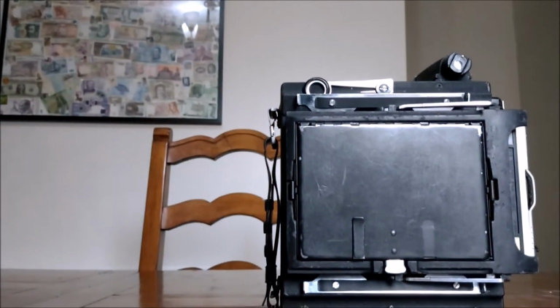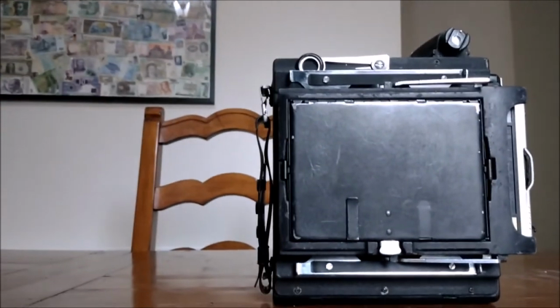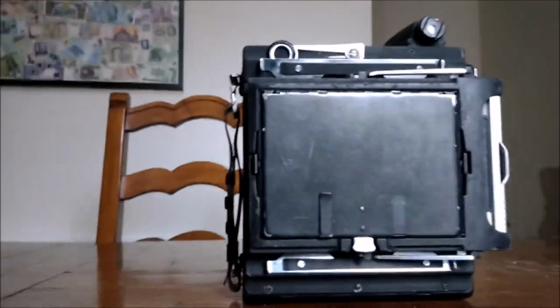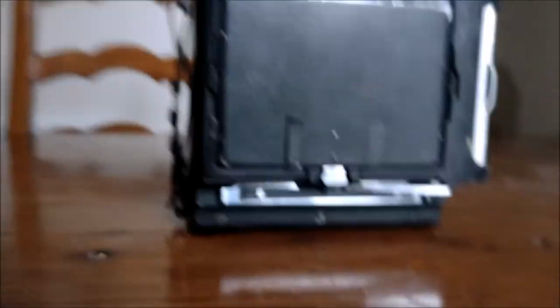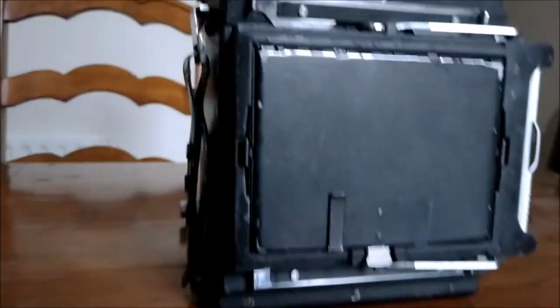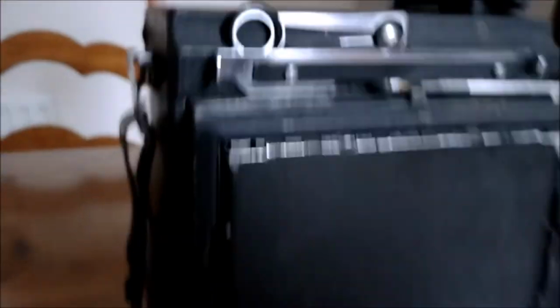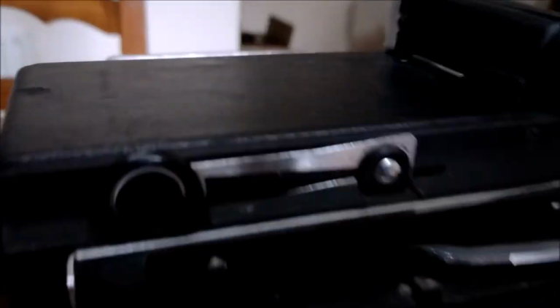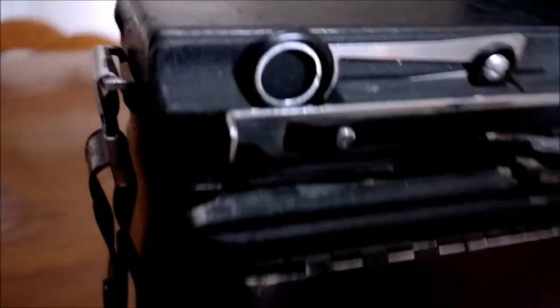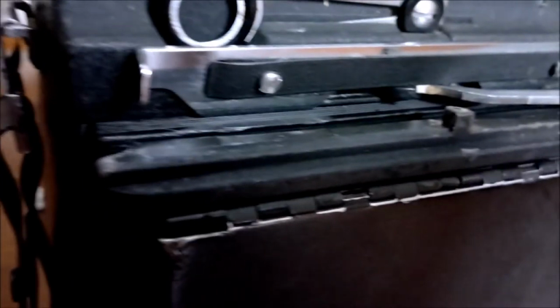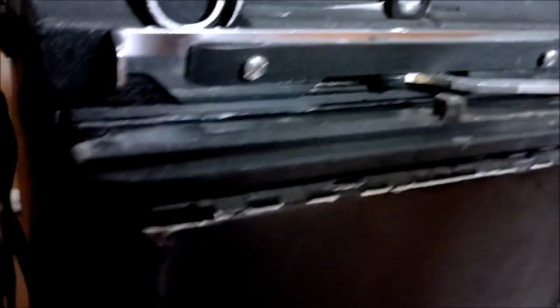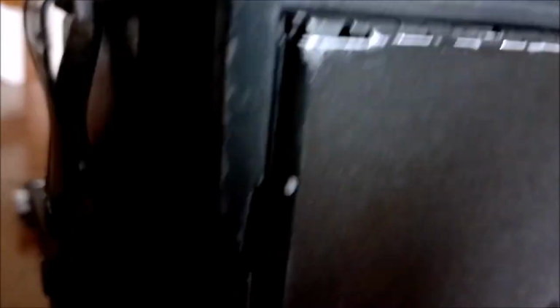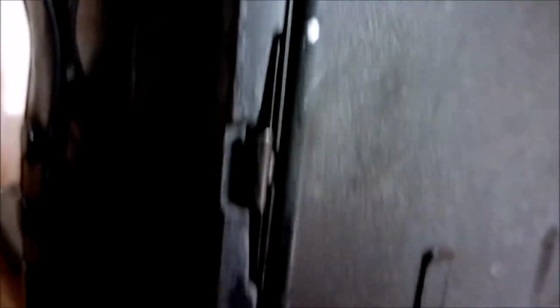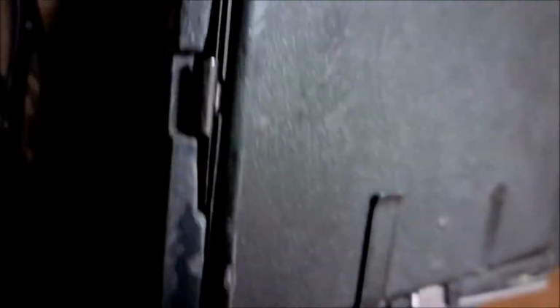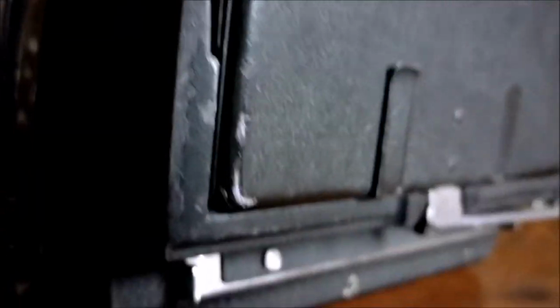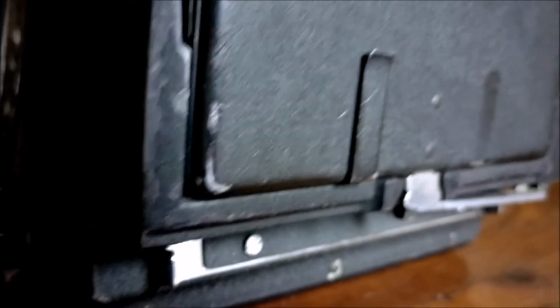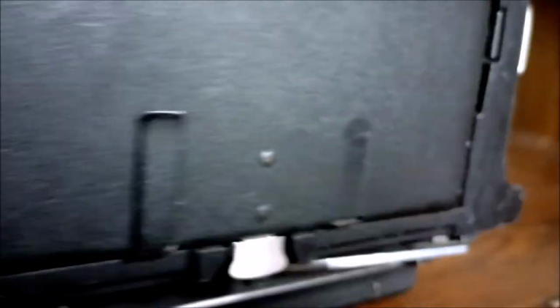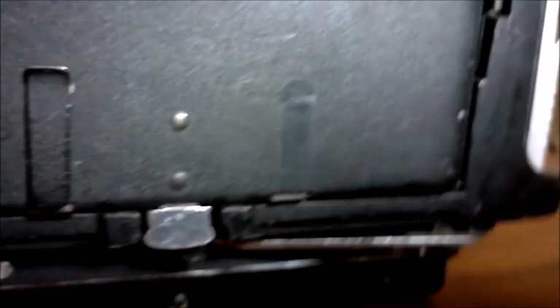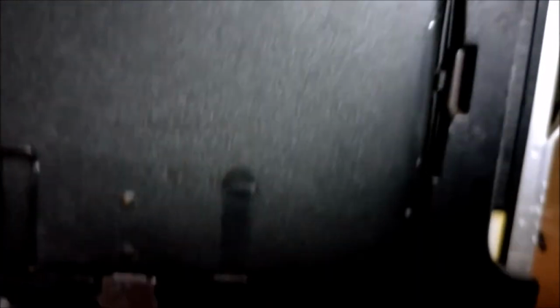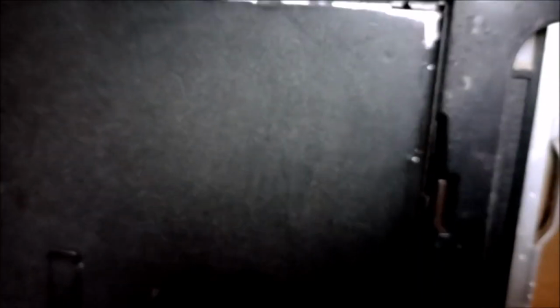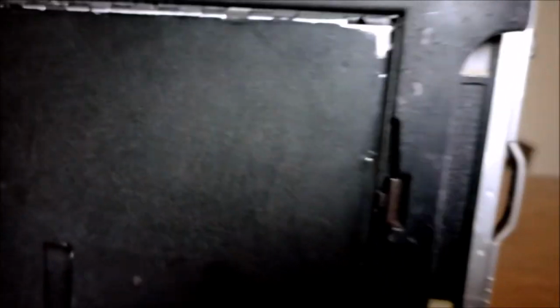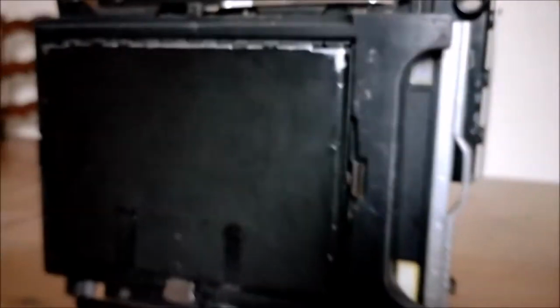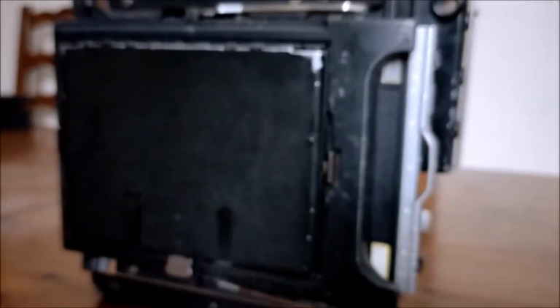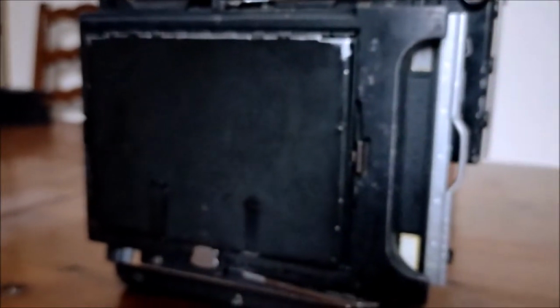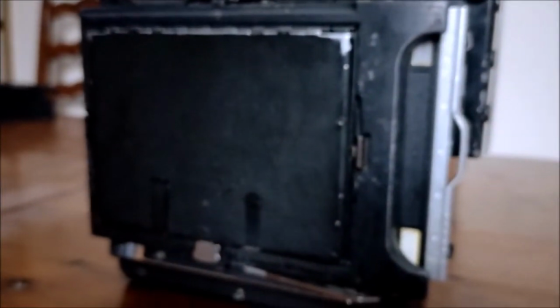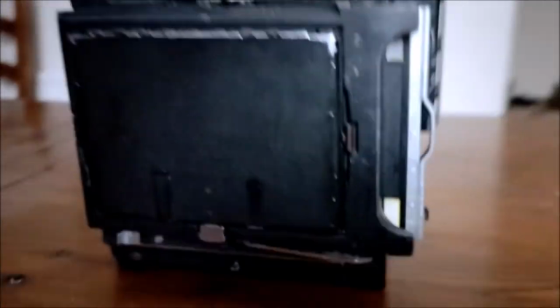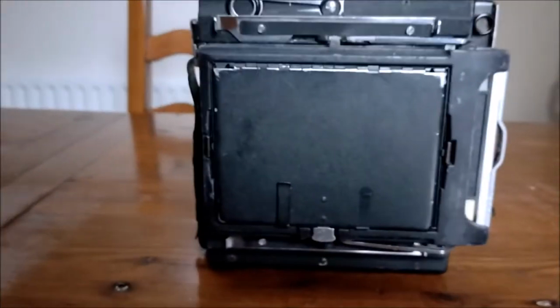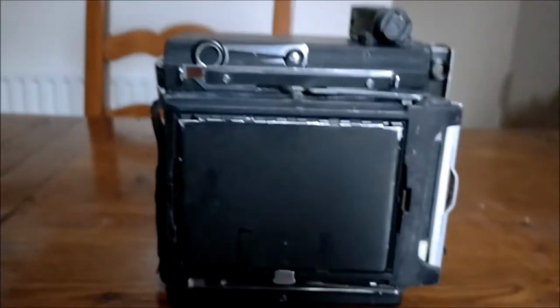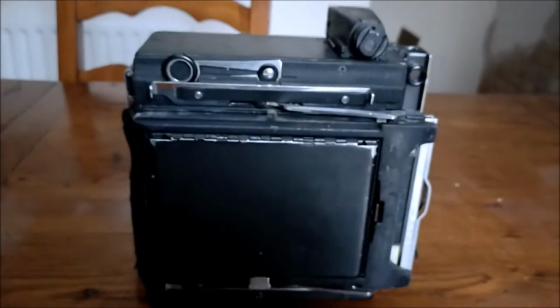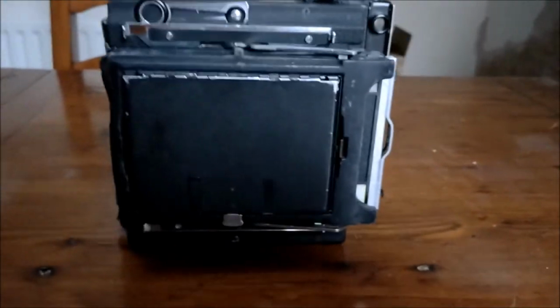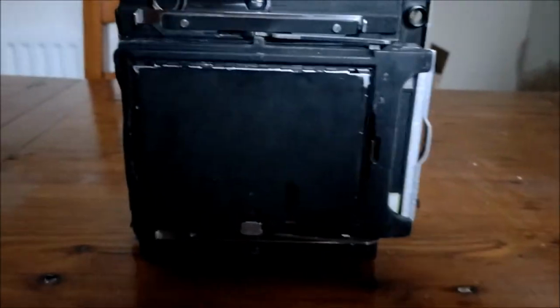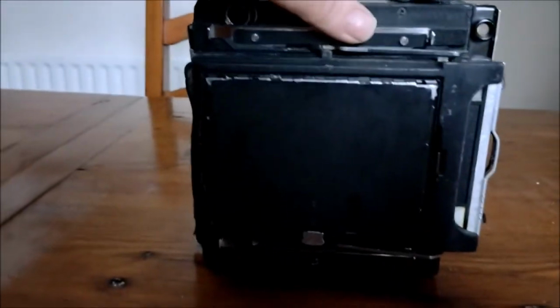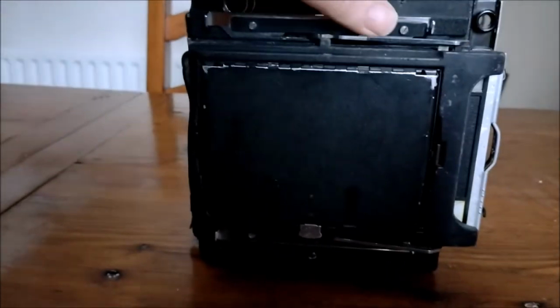That wasn't very central — I'll put something up so you can see that the back is now locked in place on all sides. And that is how you load it.